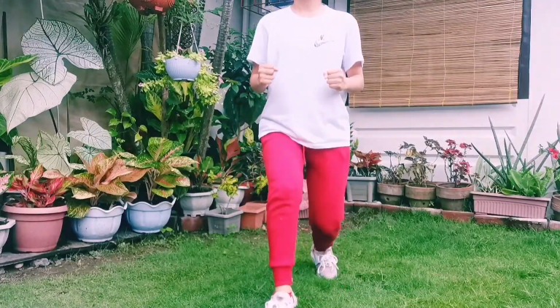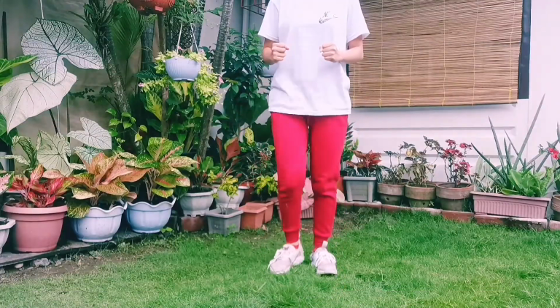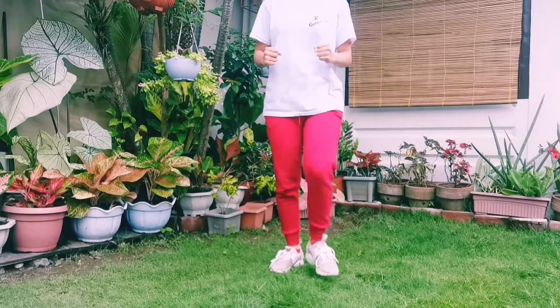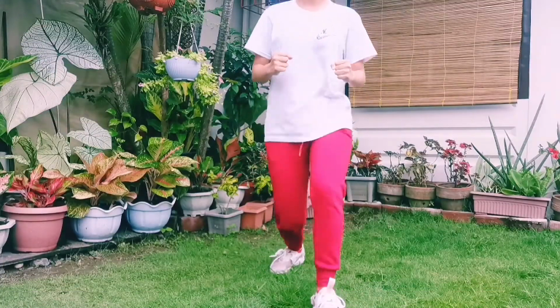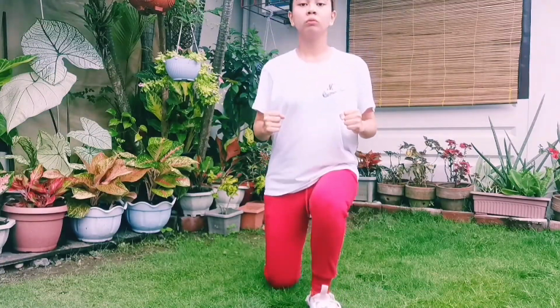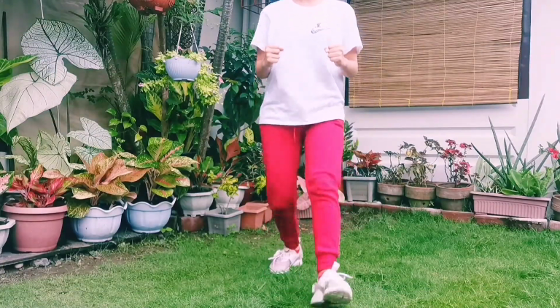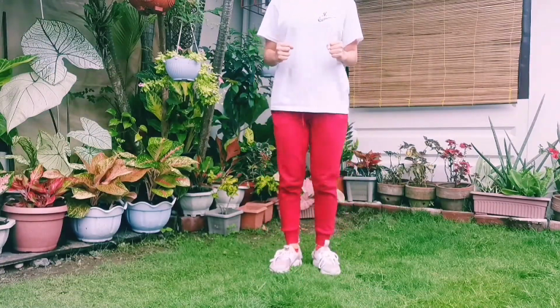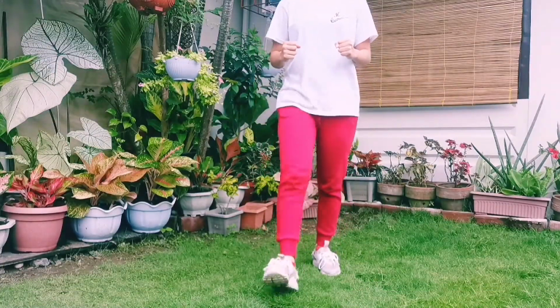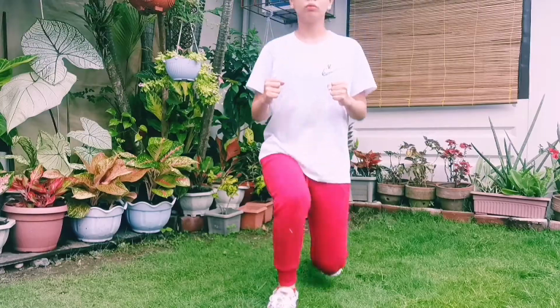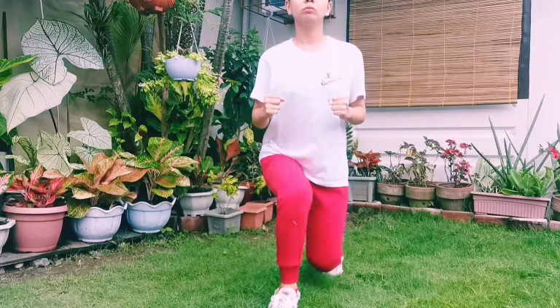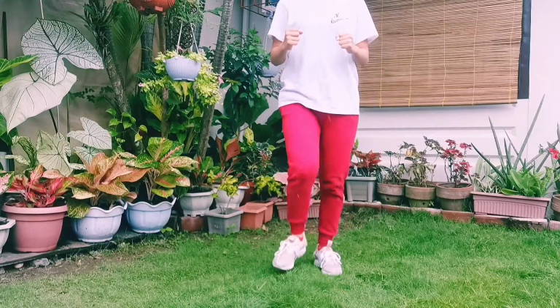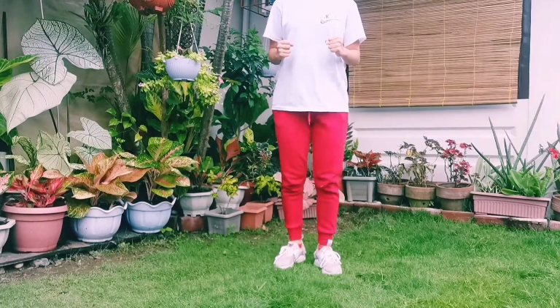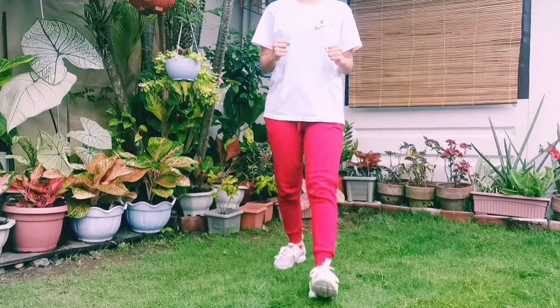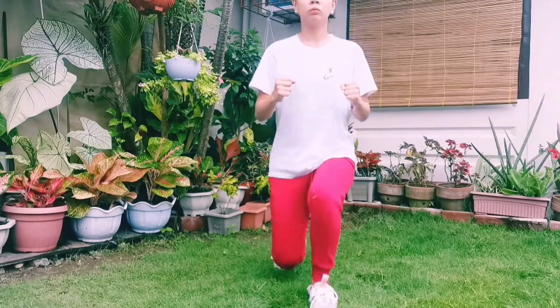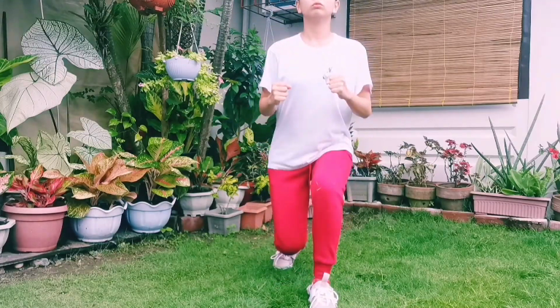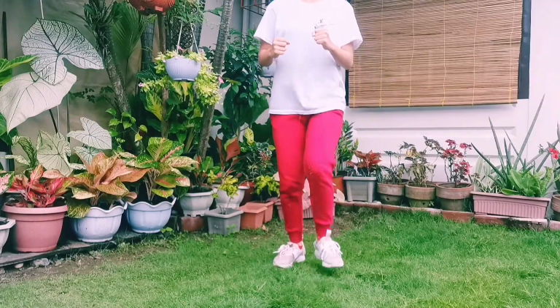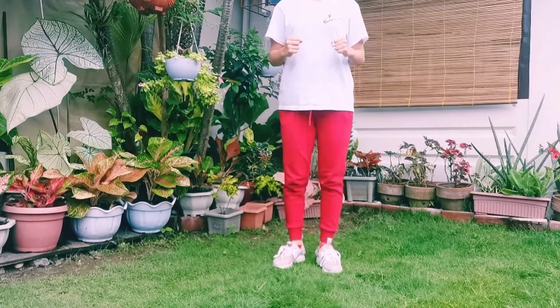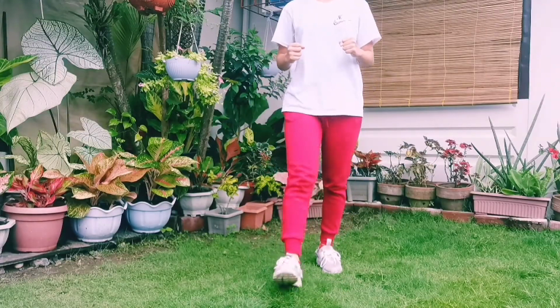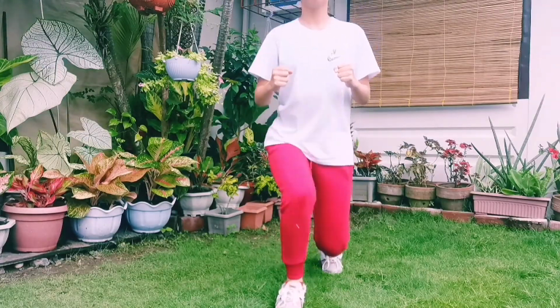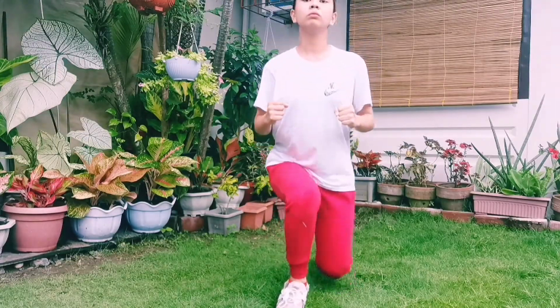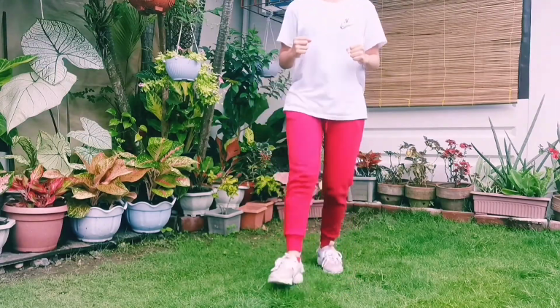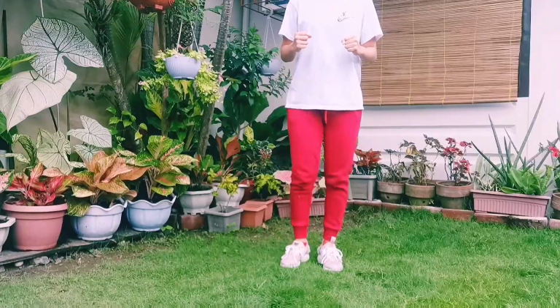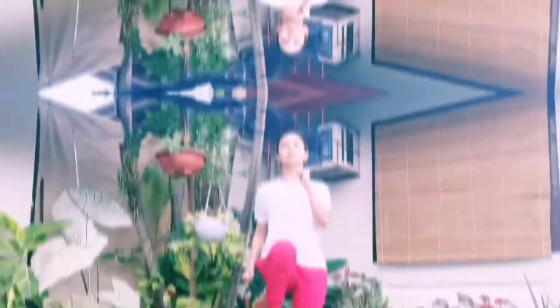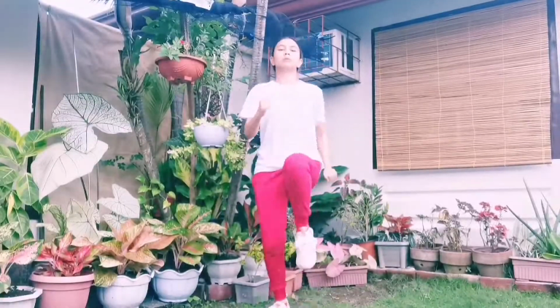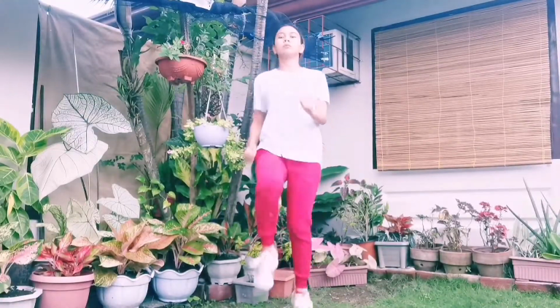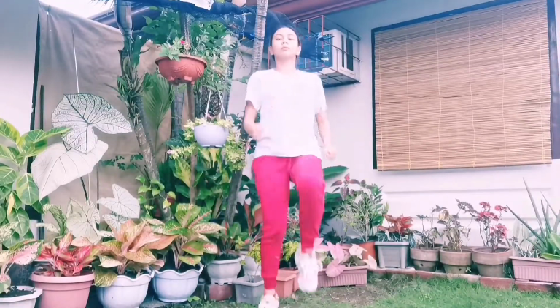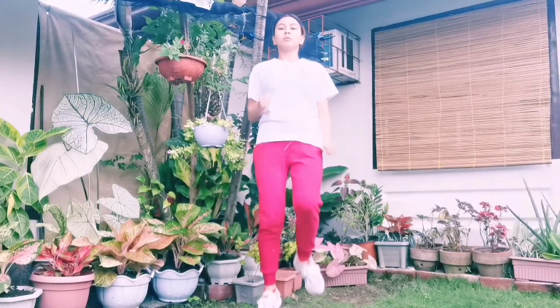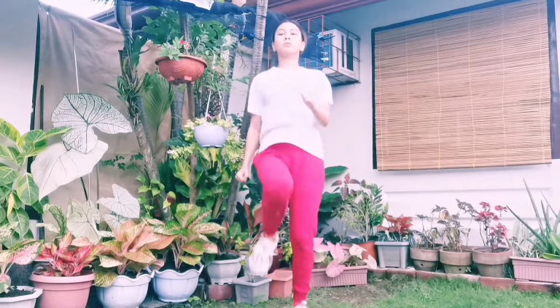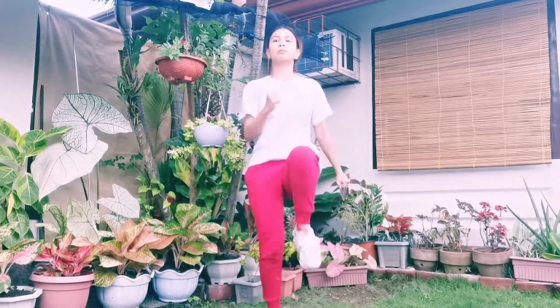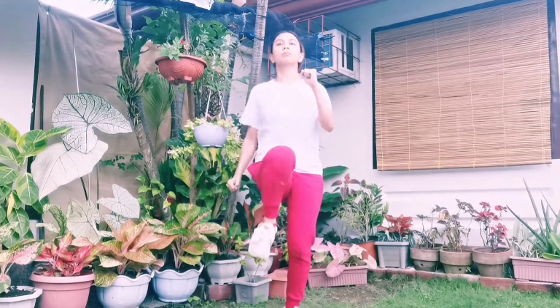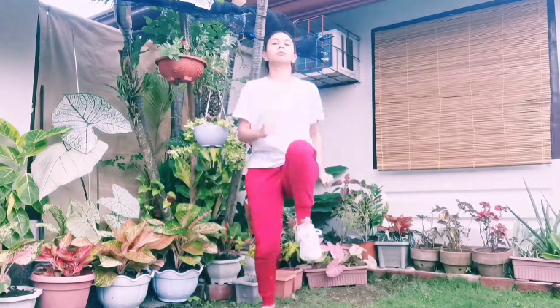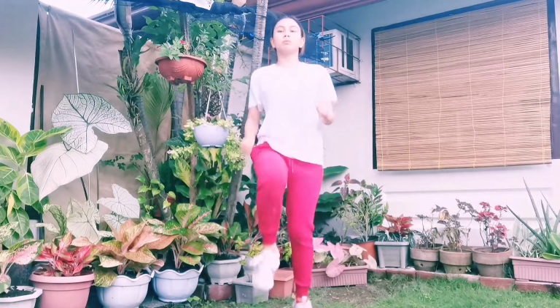After the squats, we have the lunges. Let's proceed to front lunge. Do this by two sets with 10 repetitions. Last on the regression routine, we have the jog in place. Do this for 20 seconds.